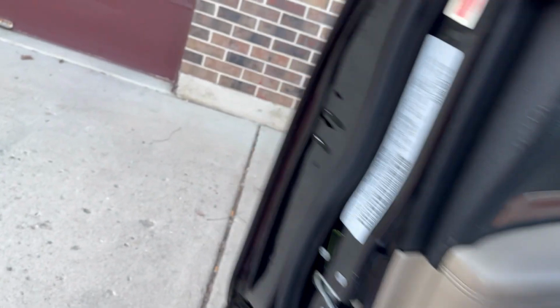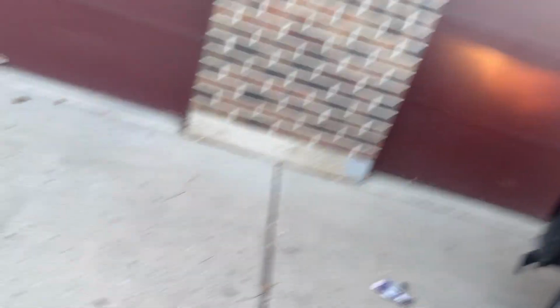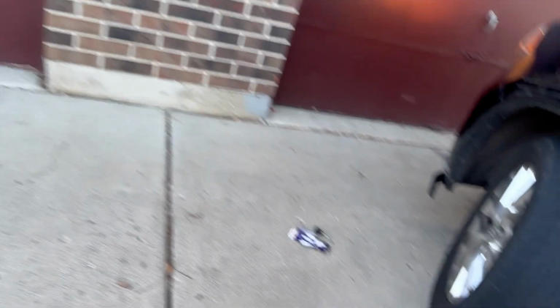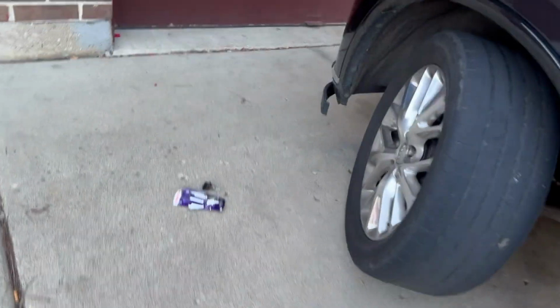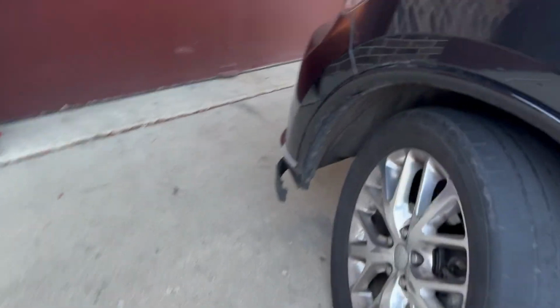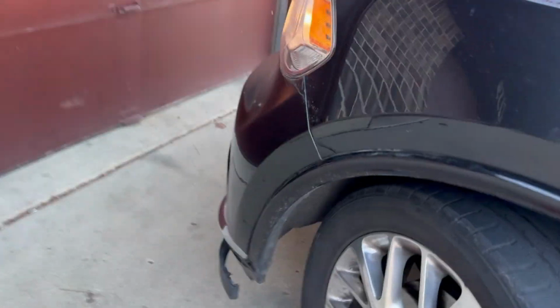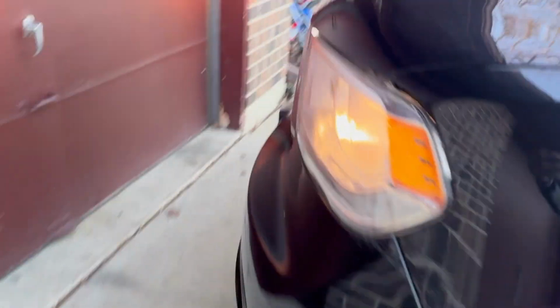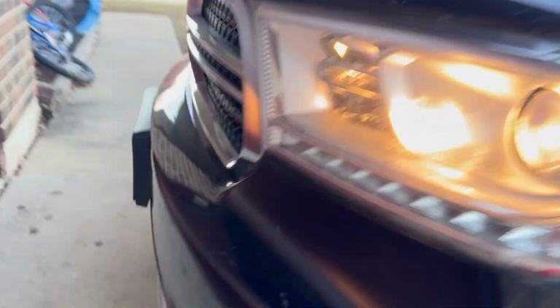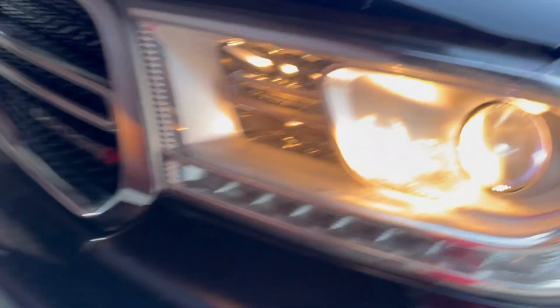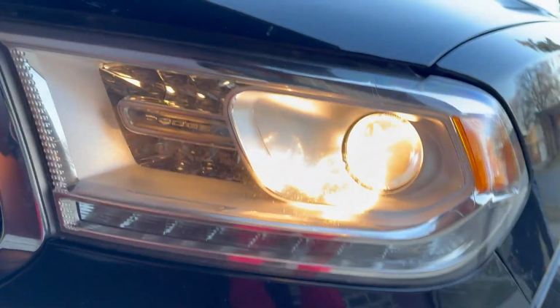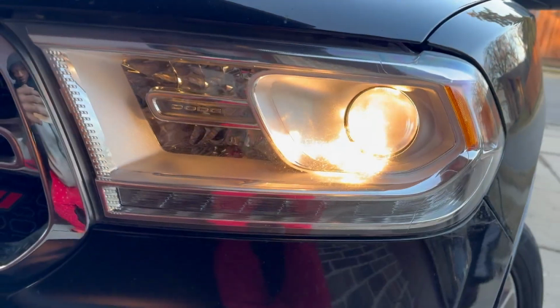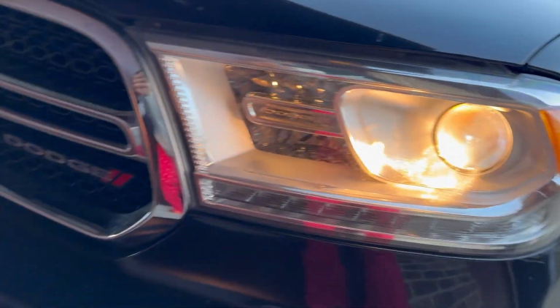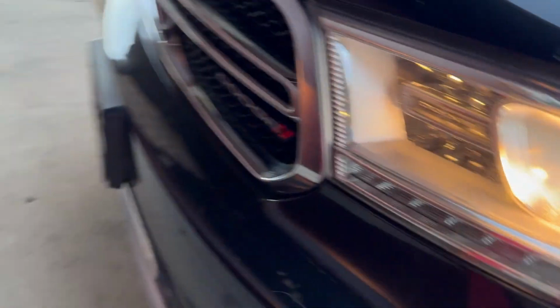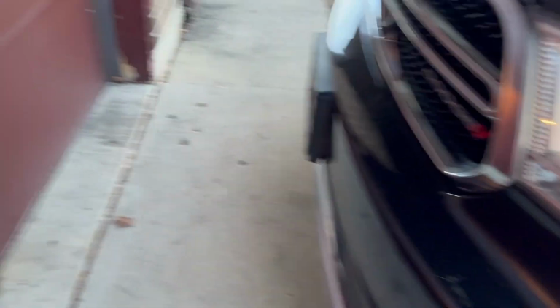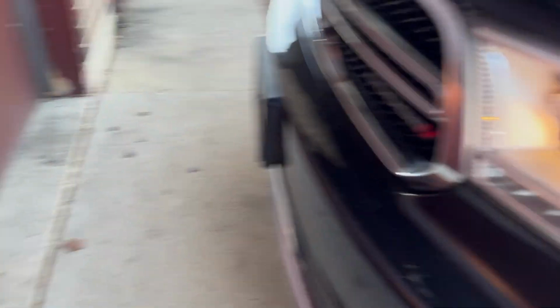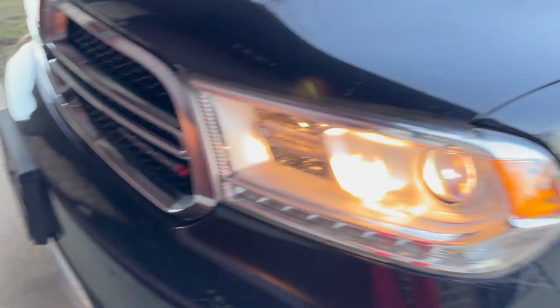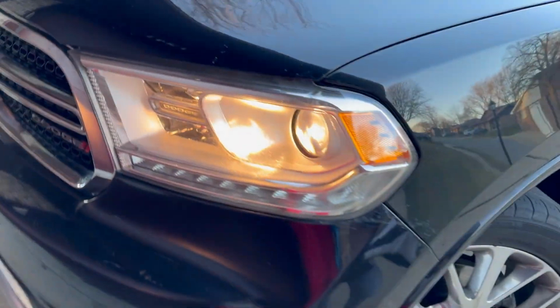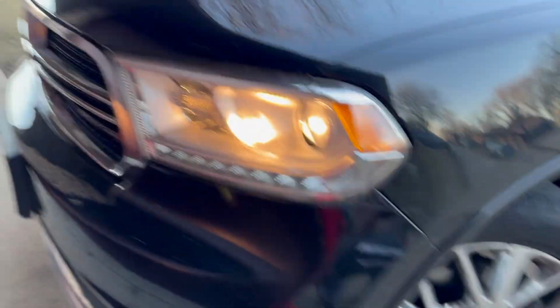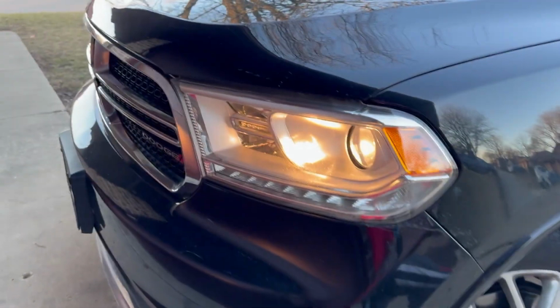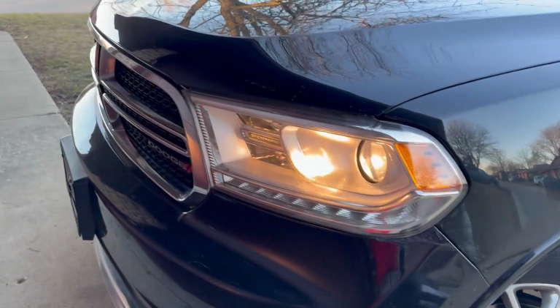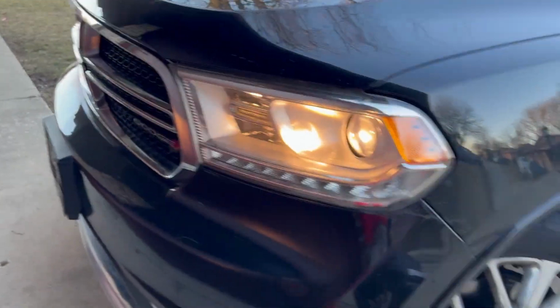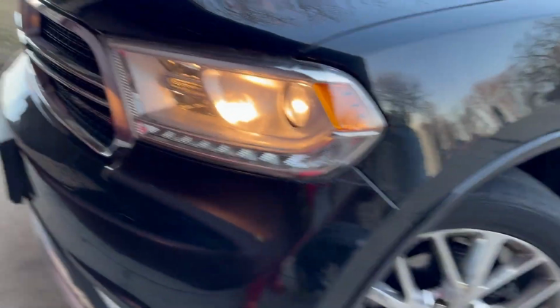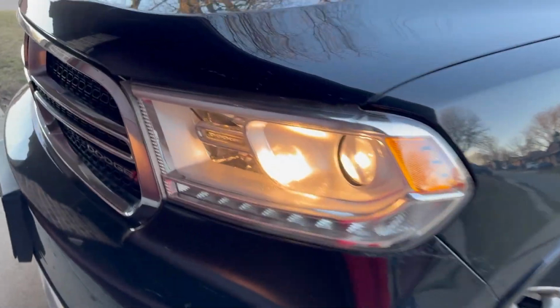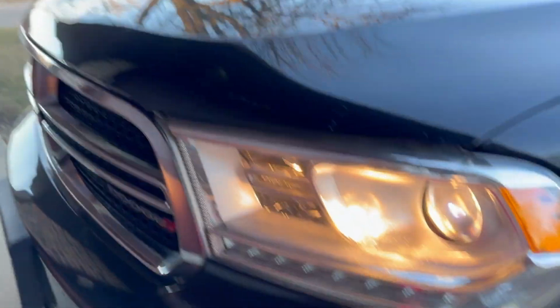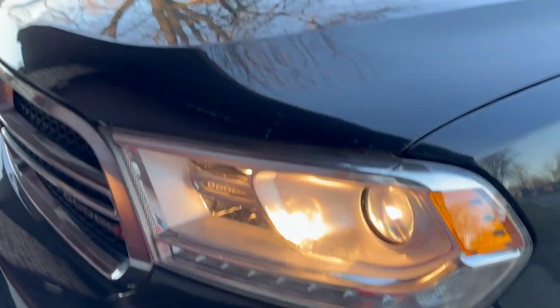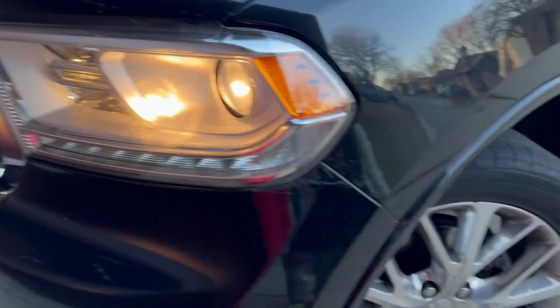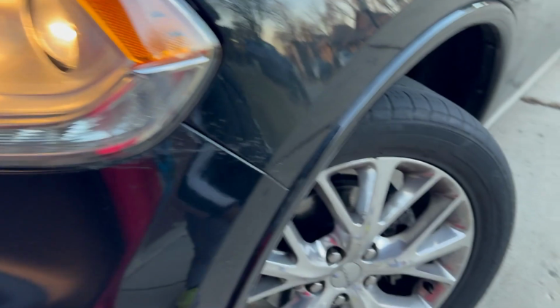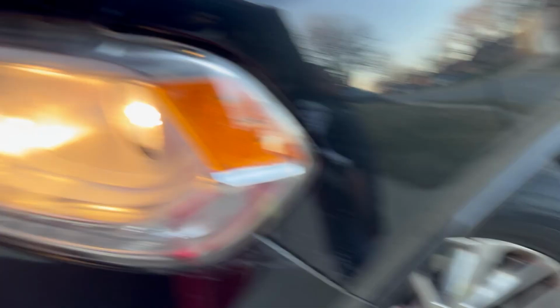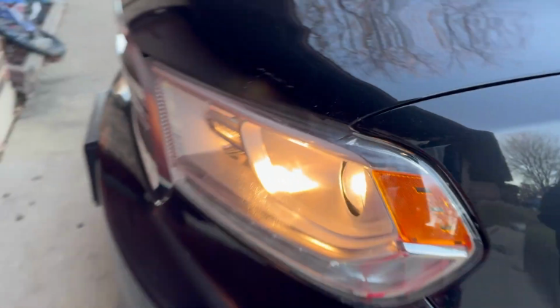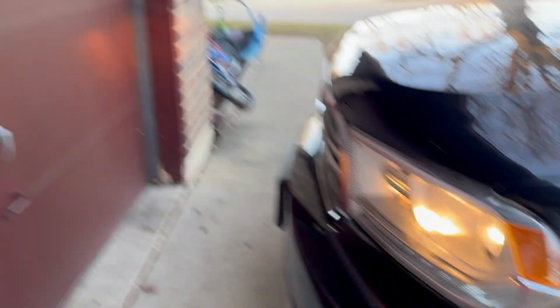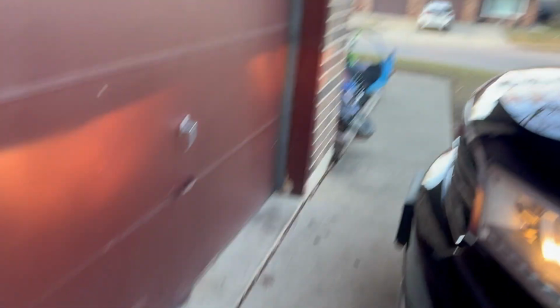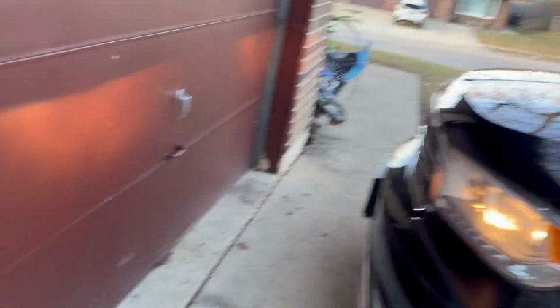All right y'all, just open the door — boom! Quick fix, nothing but five minutes. New headlight in, secure, ready to roll.